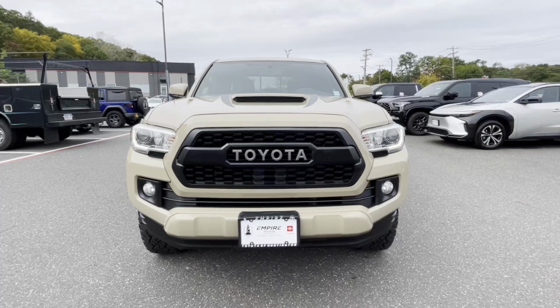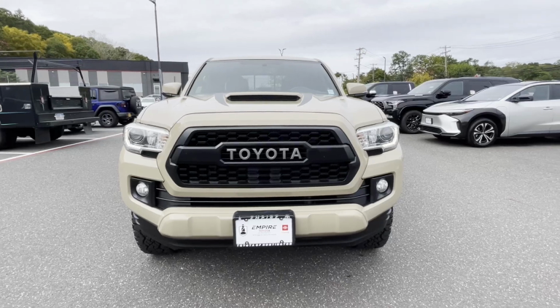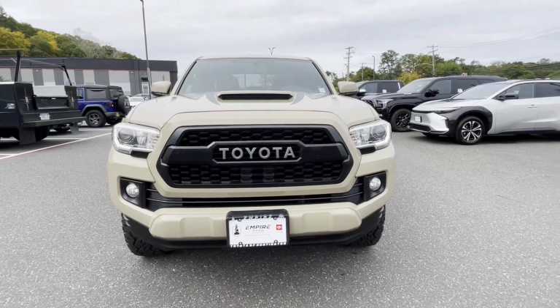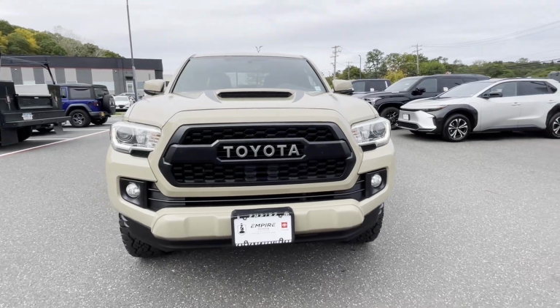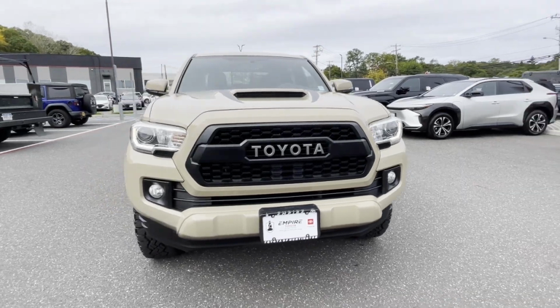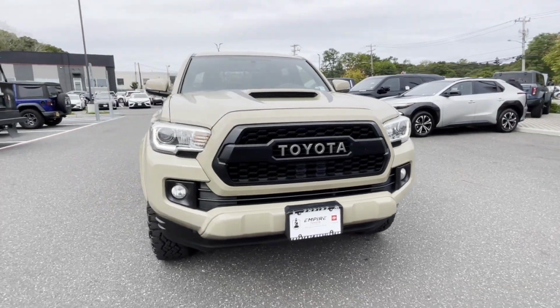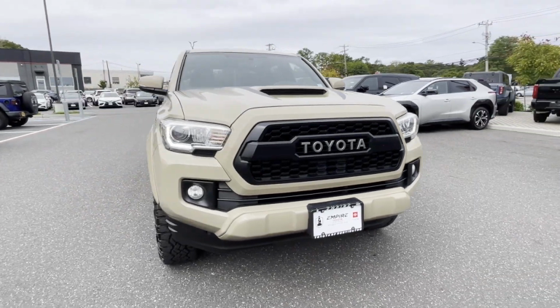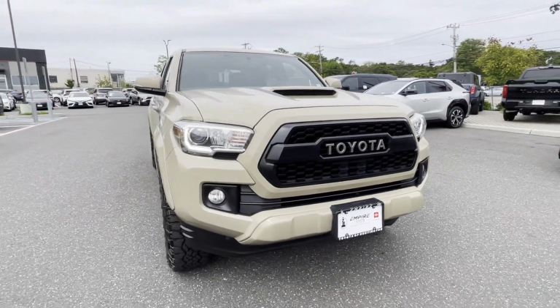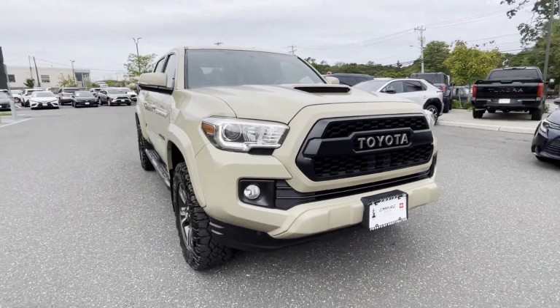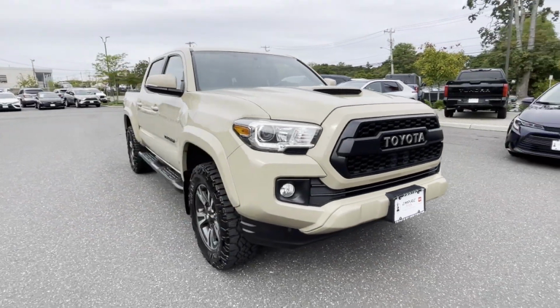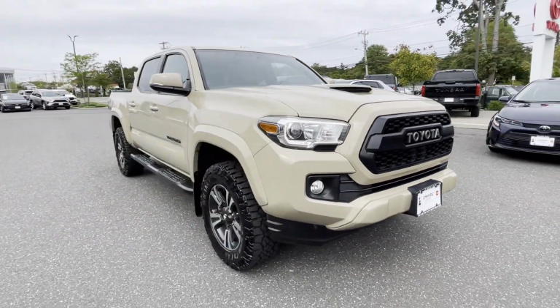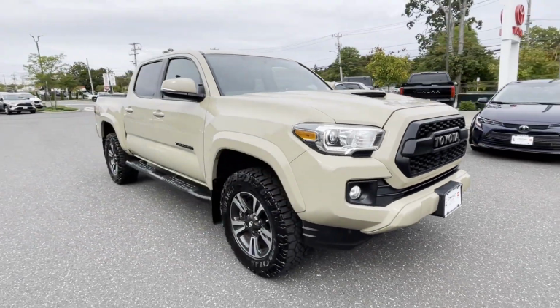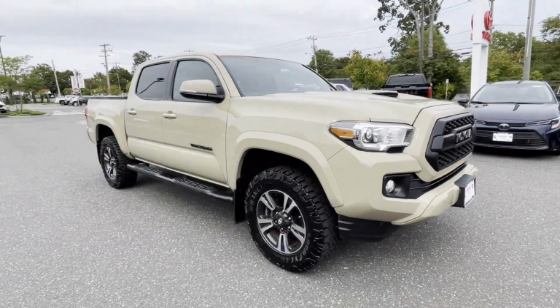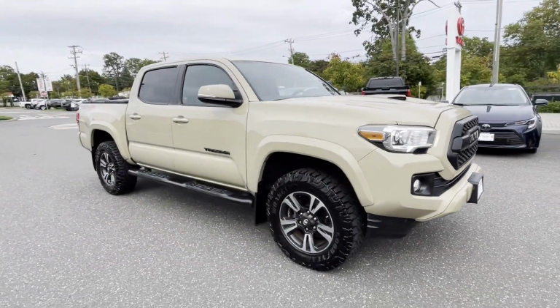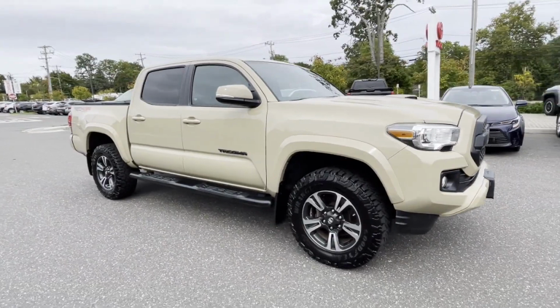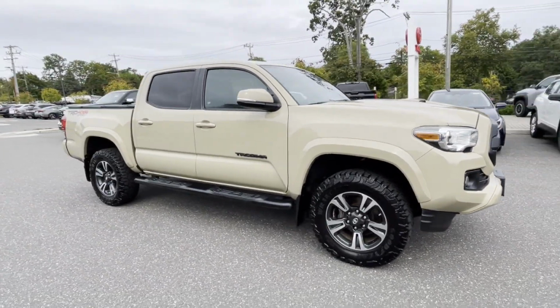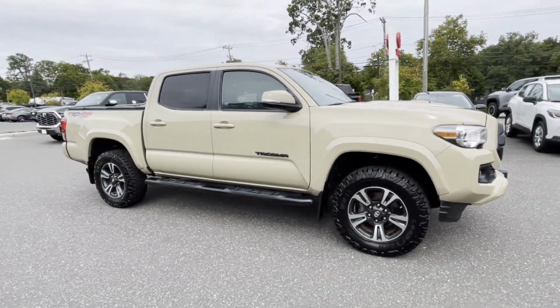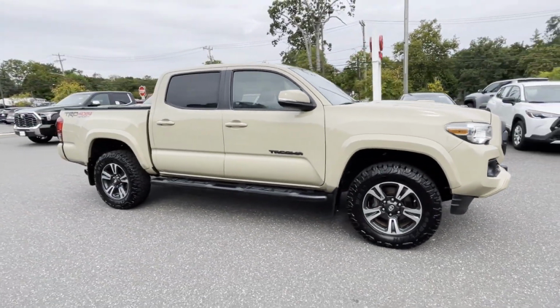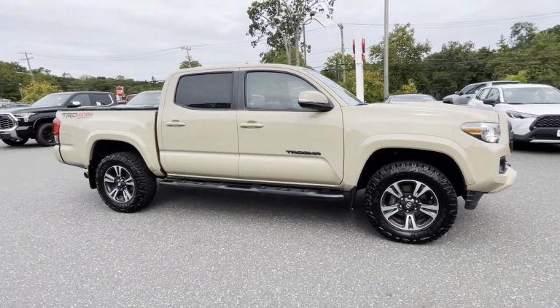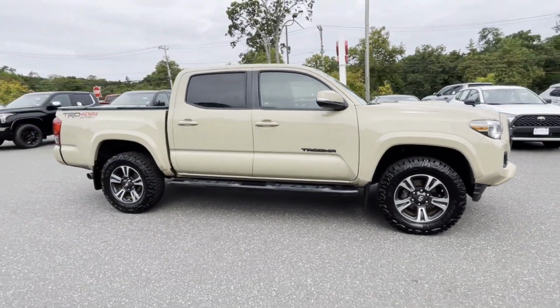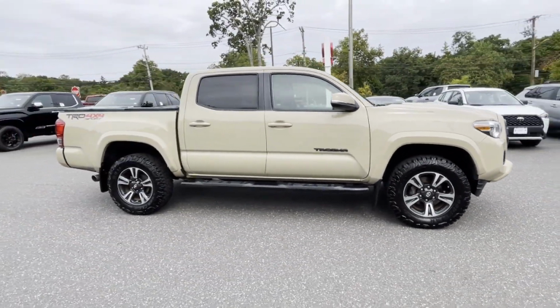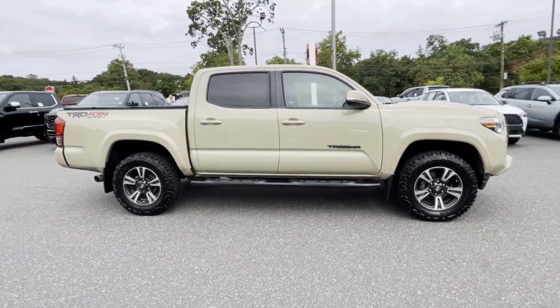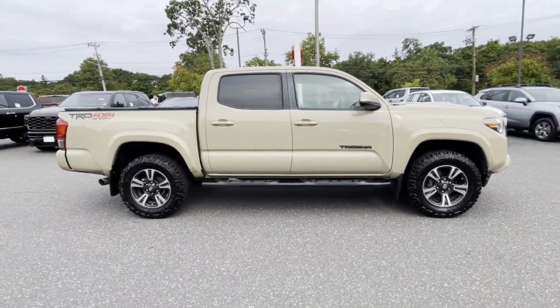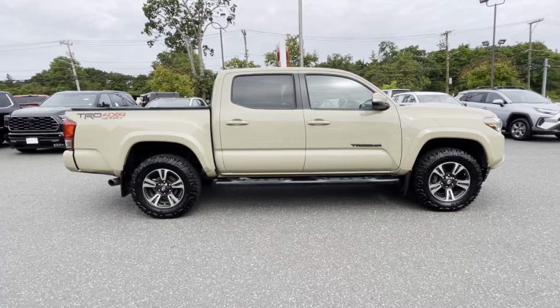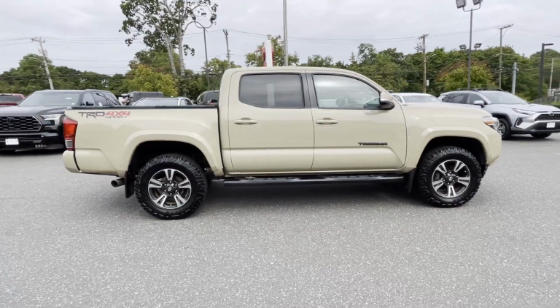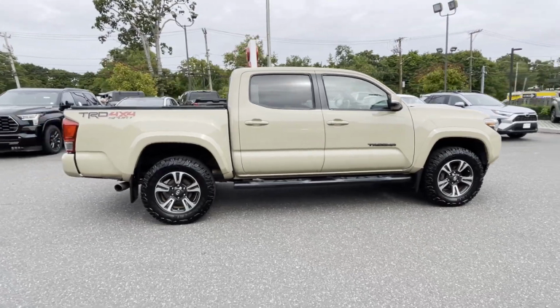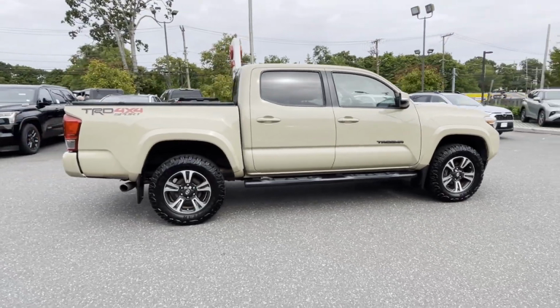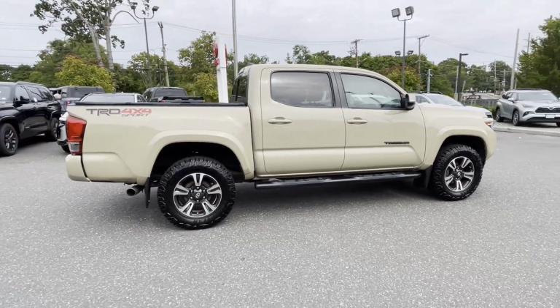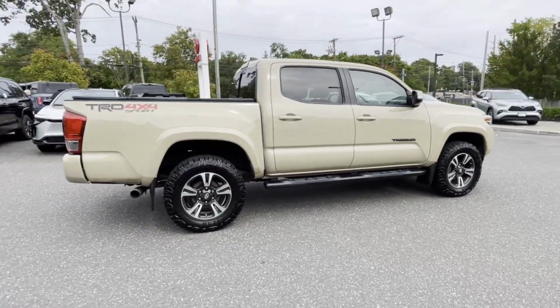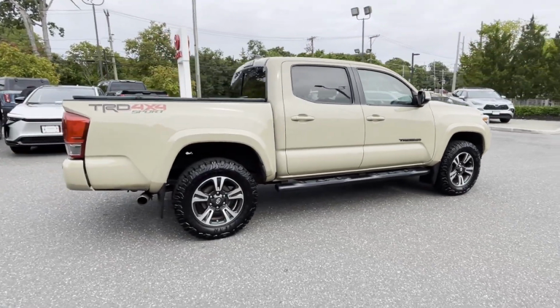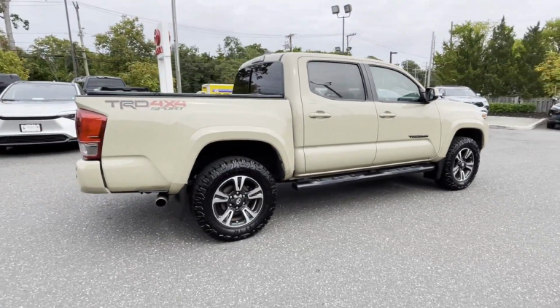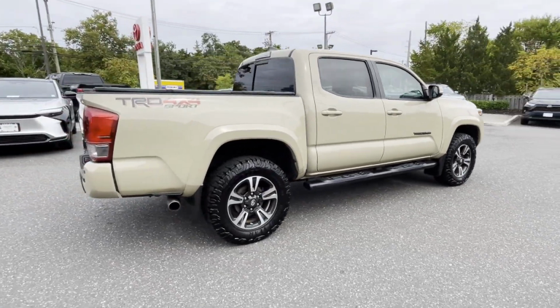2017 Toyota Tacoma. This pickup truck offers two full rows of seating for premium comfort. Enjoy the many extra comfort and convenience features included.